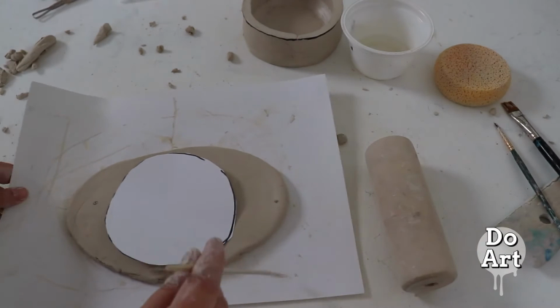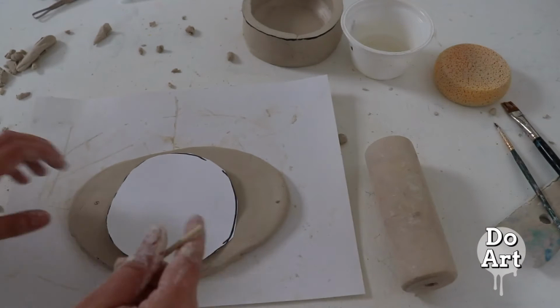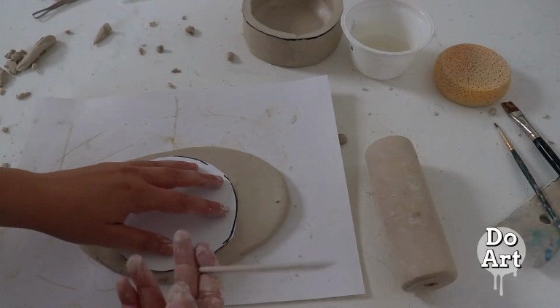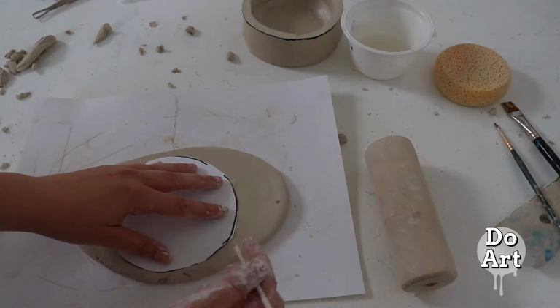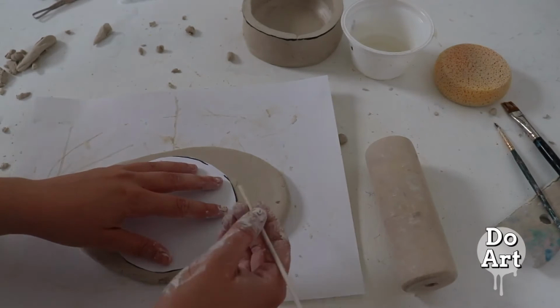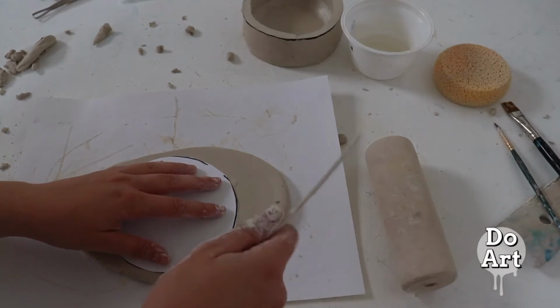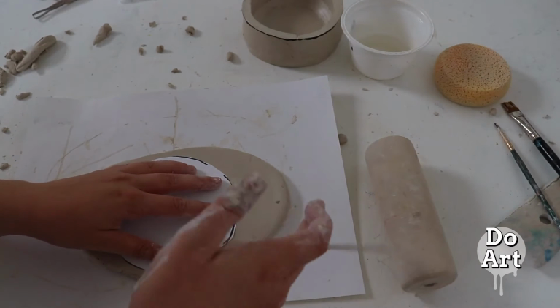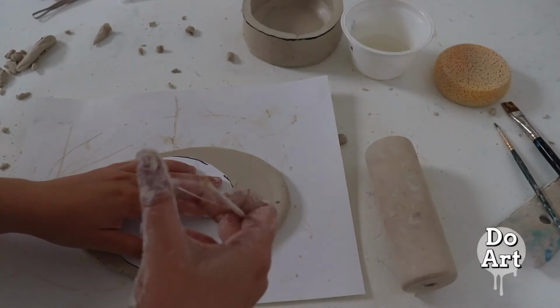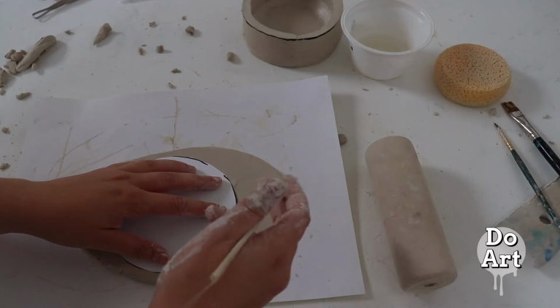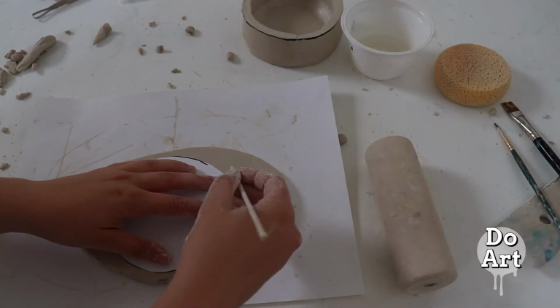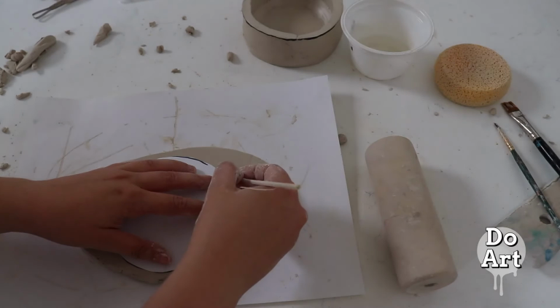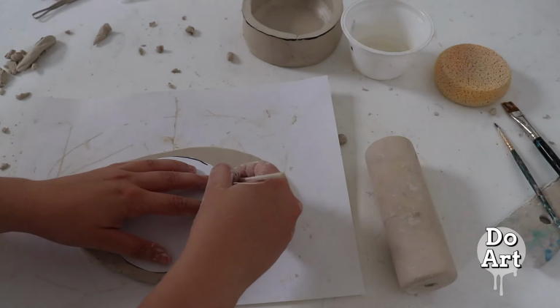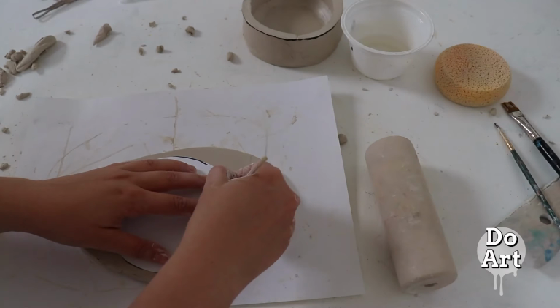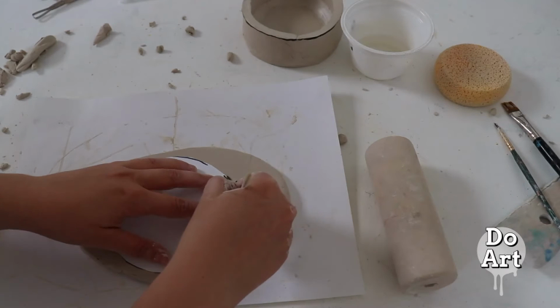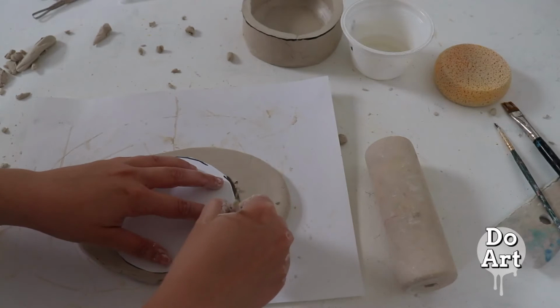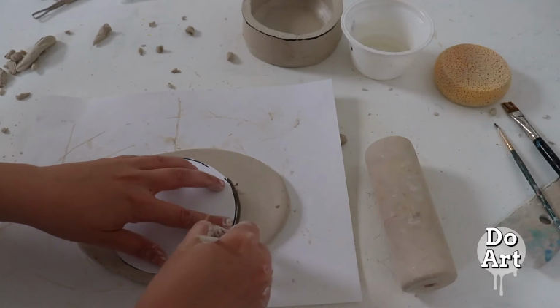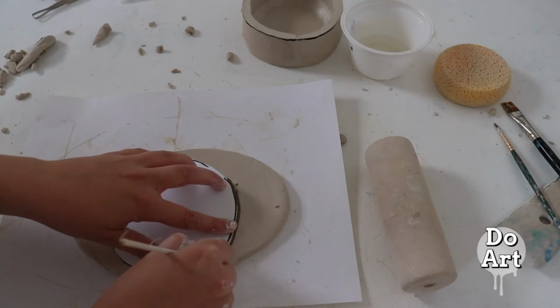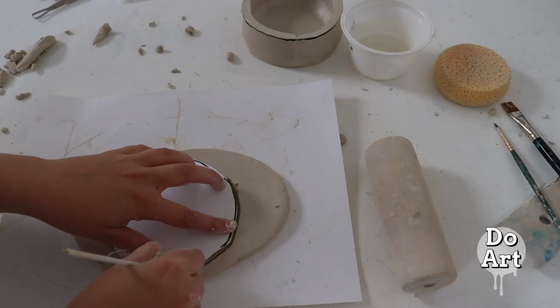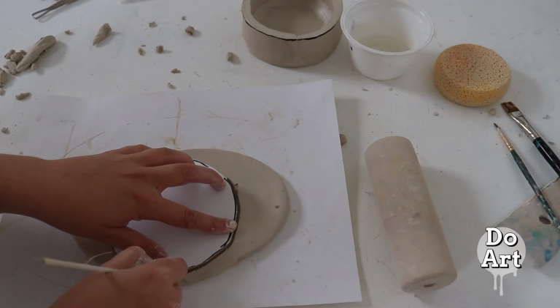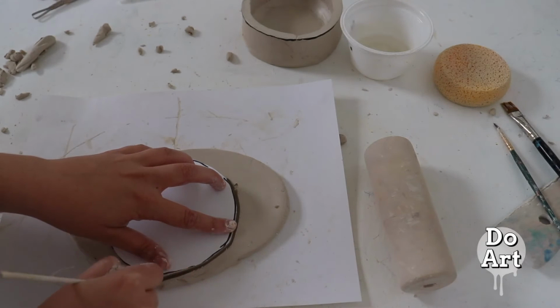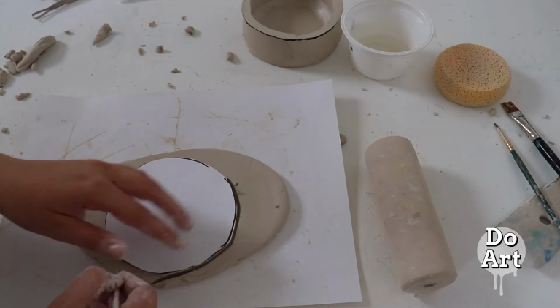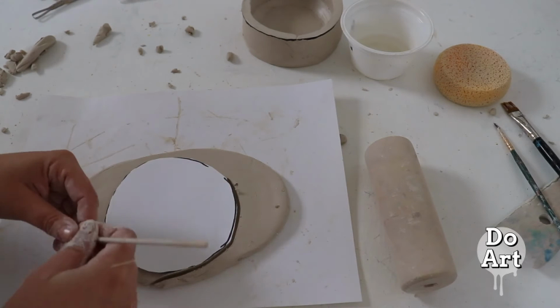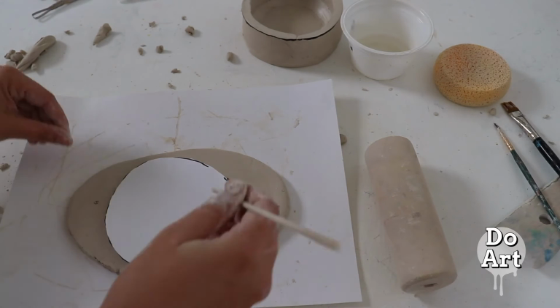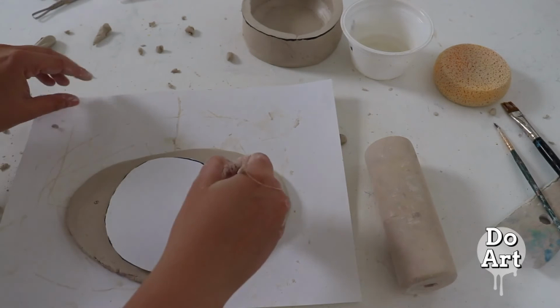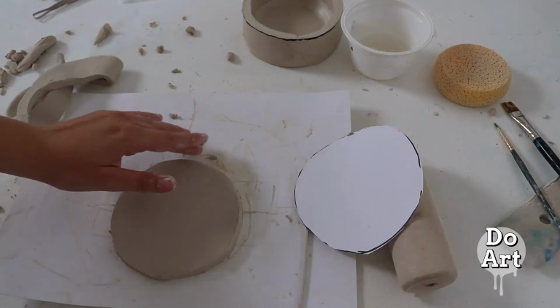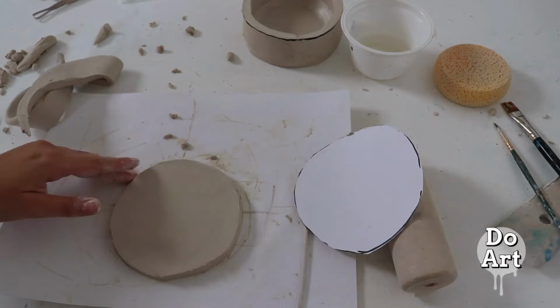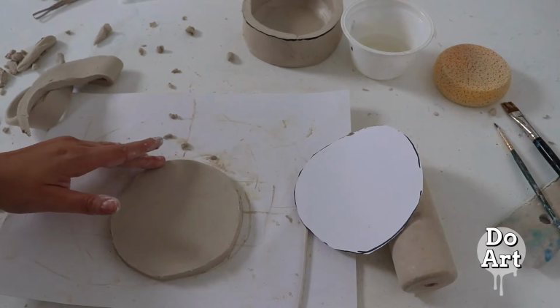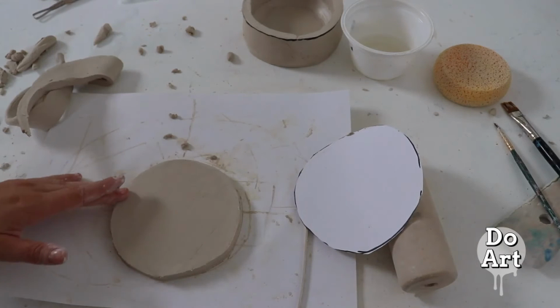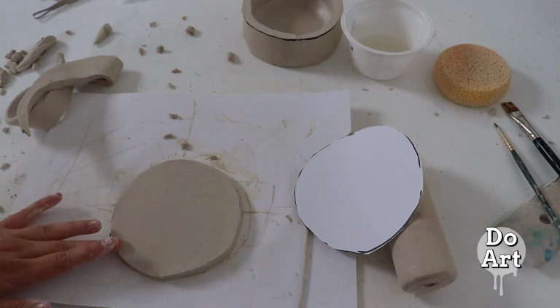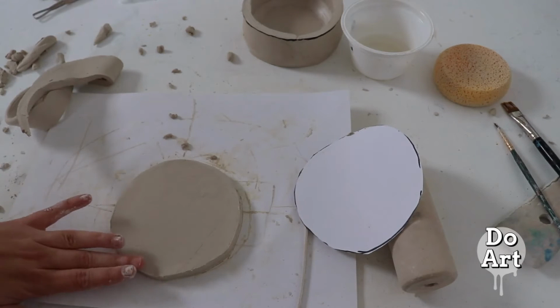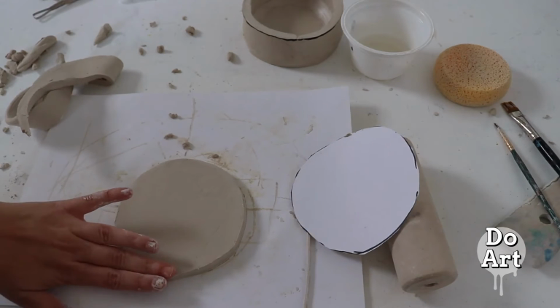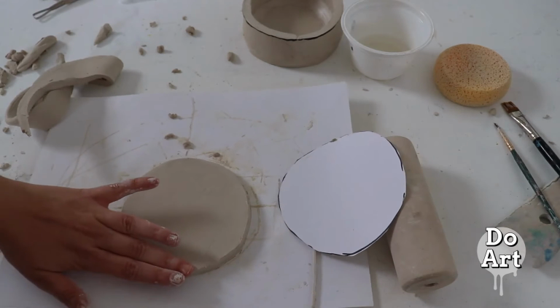Place the template down and use your pokey stick to cut out your clay. Smooth out the edges.